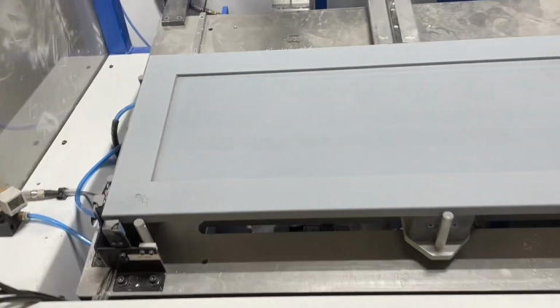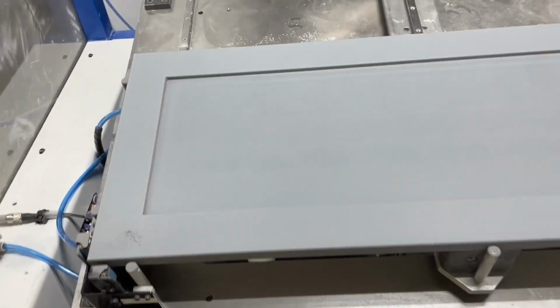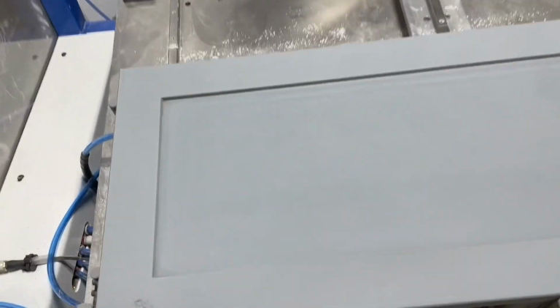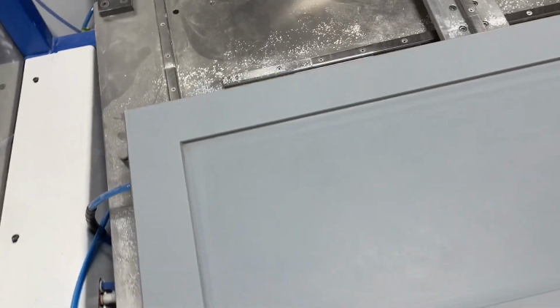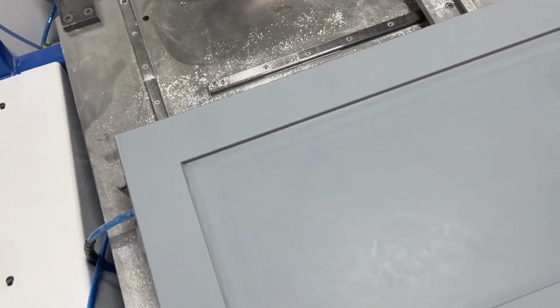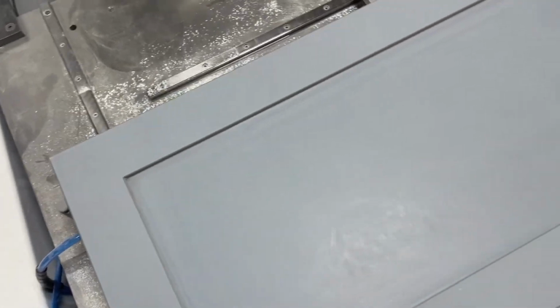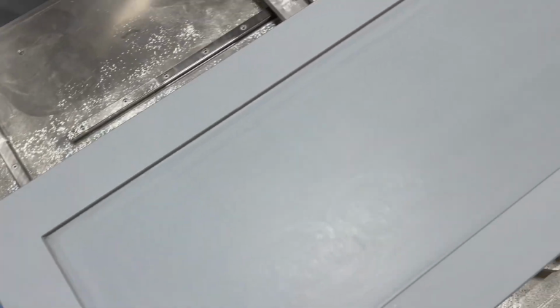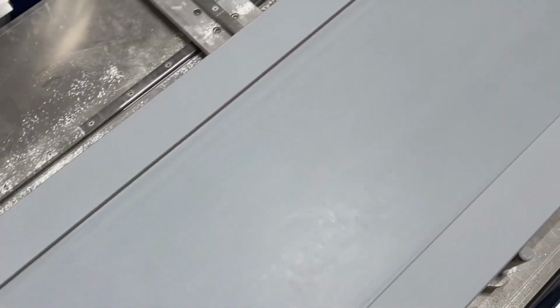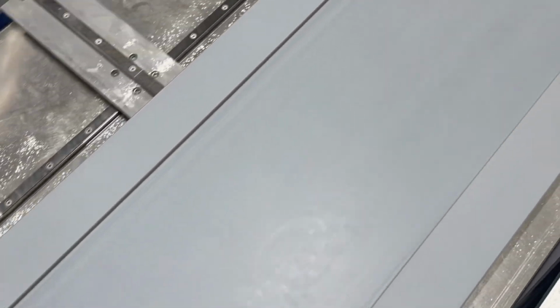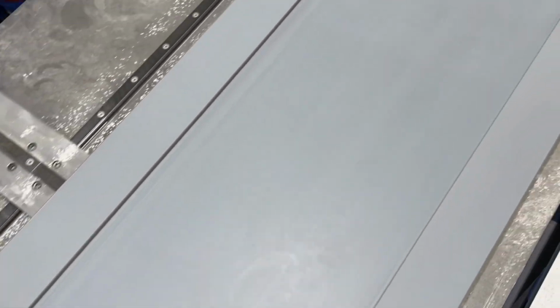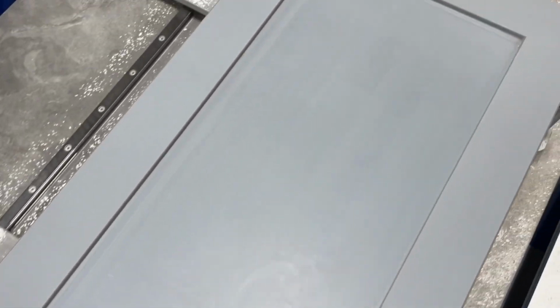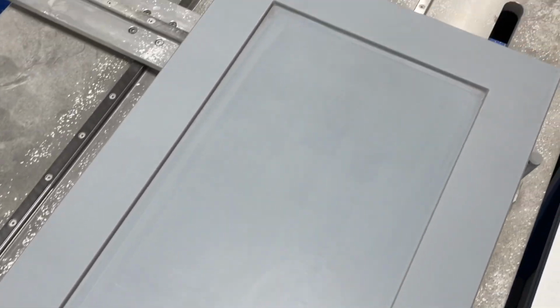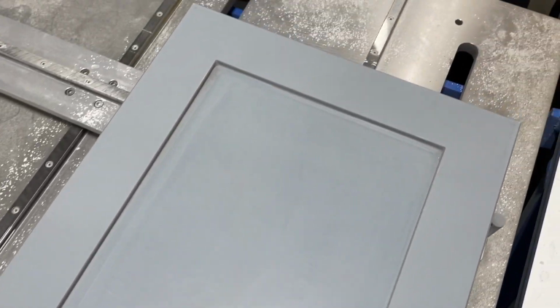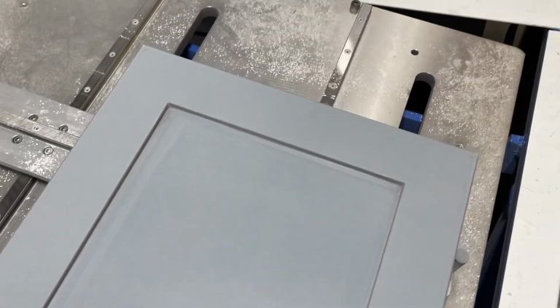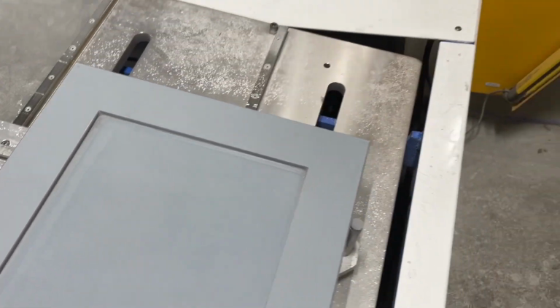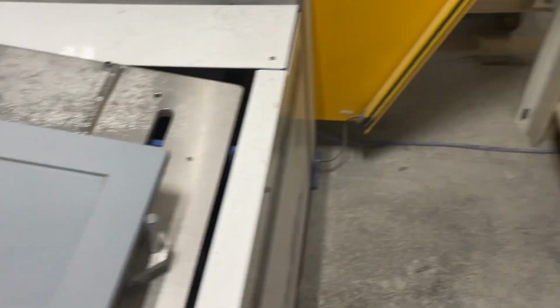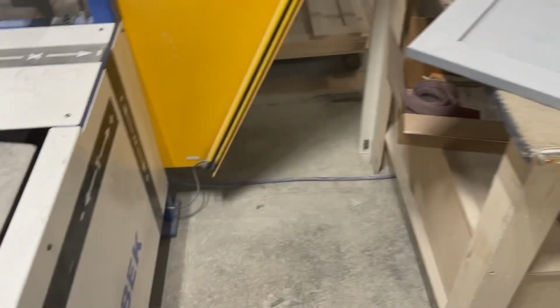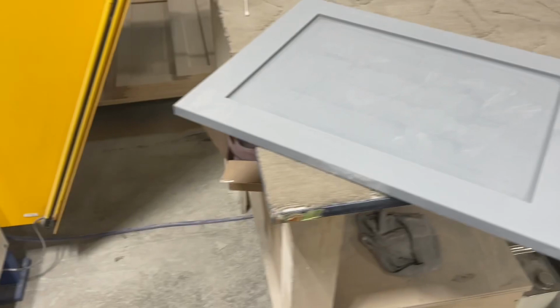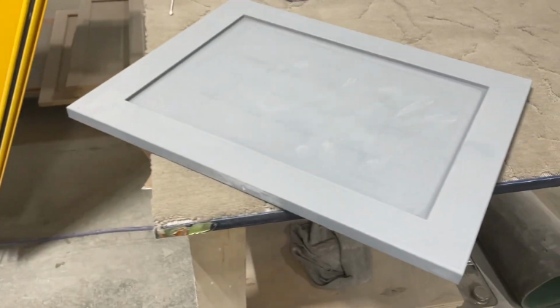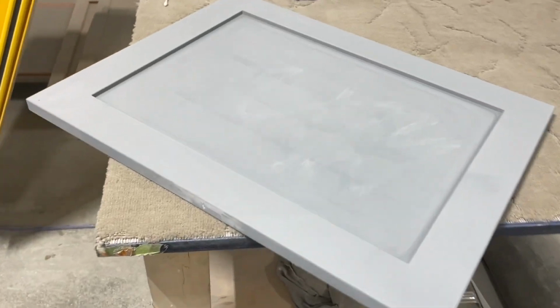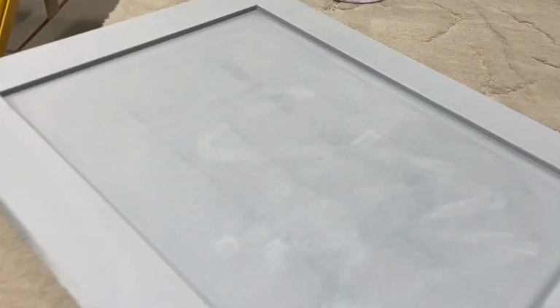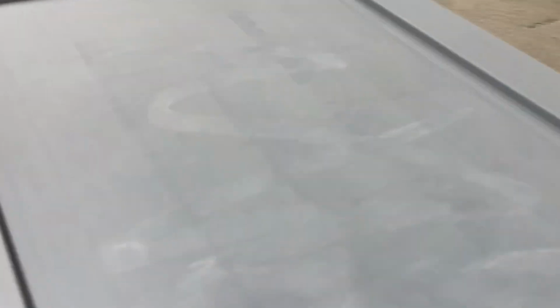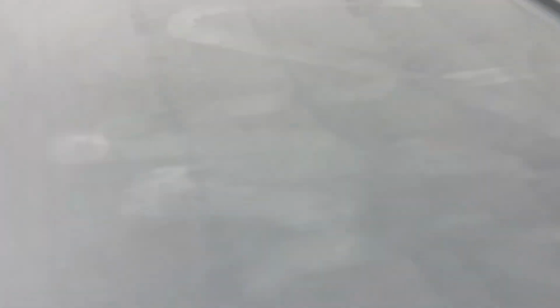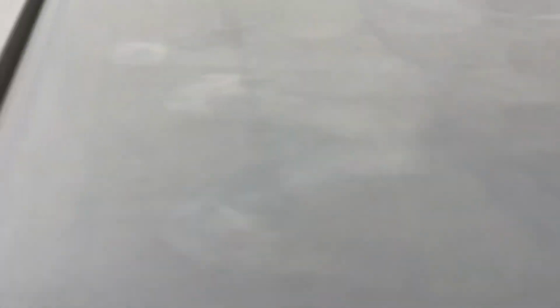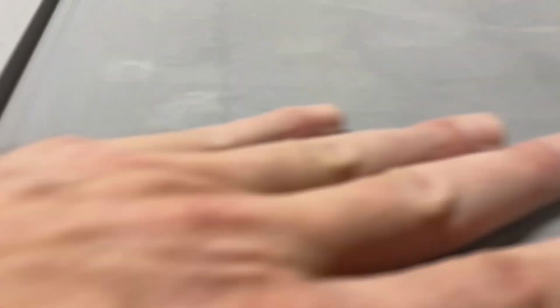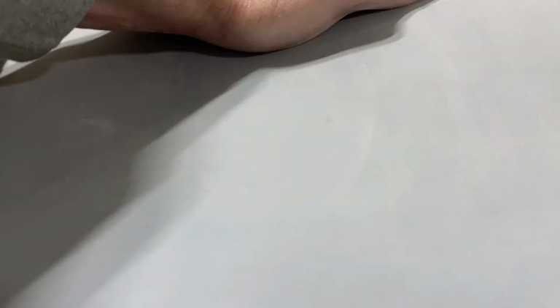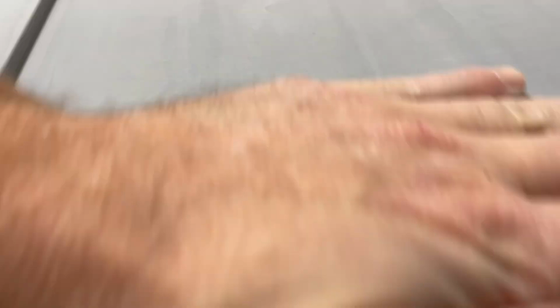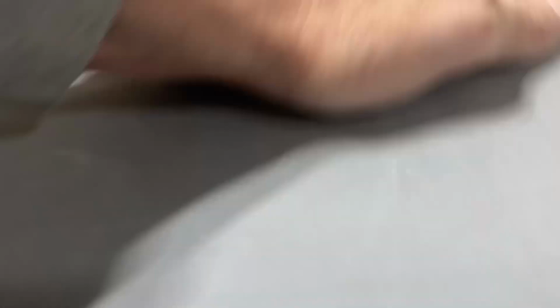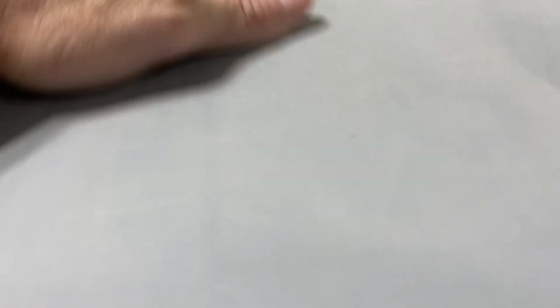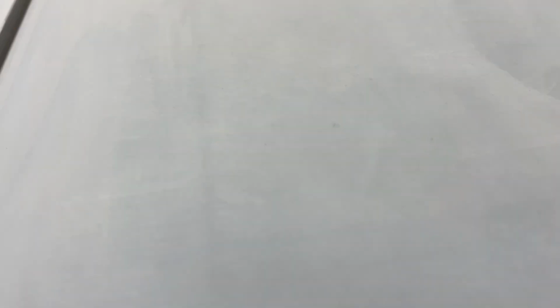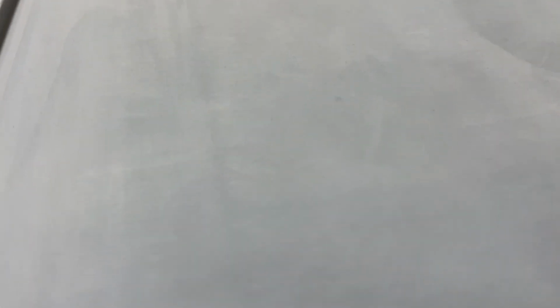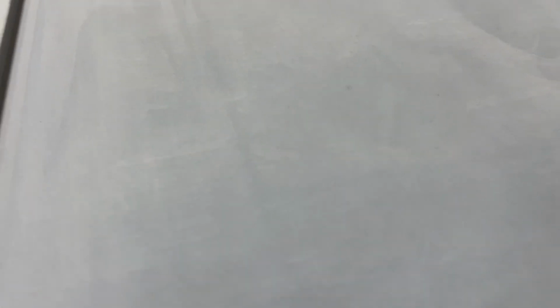As you can see, it's perfect quality. Of course the video doesn't do it any justice, but you have to take my word for it.